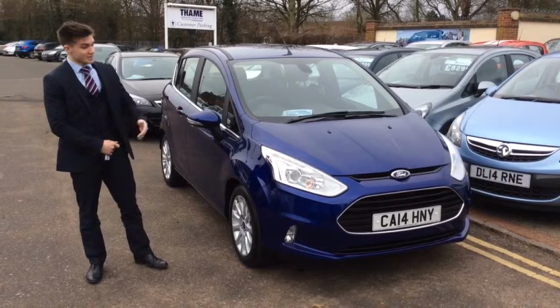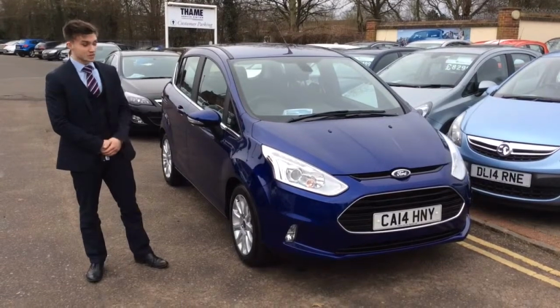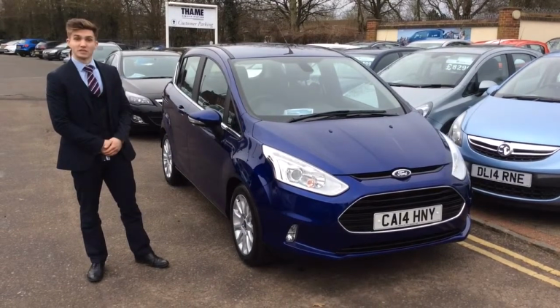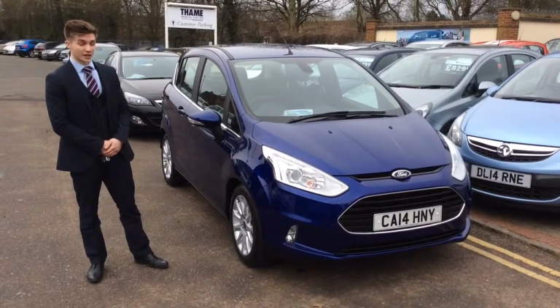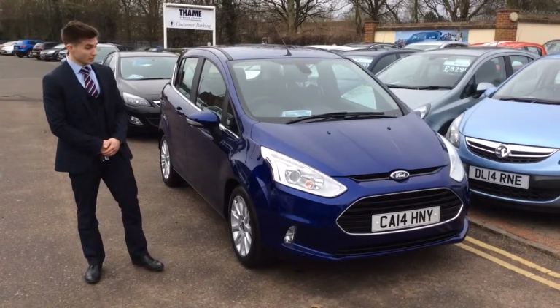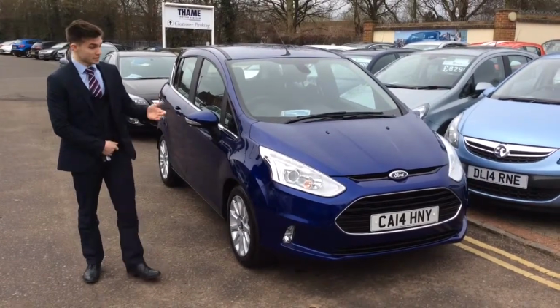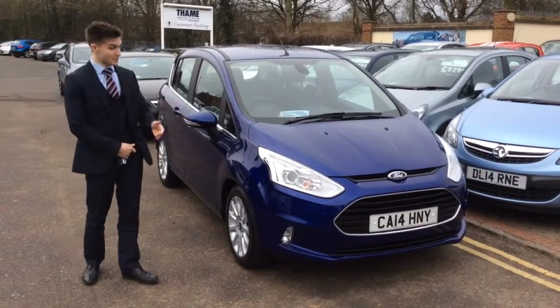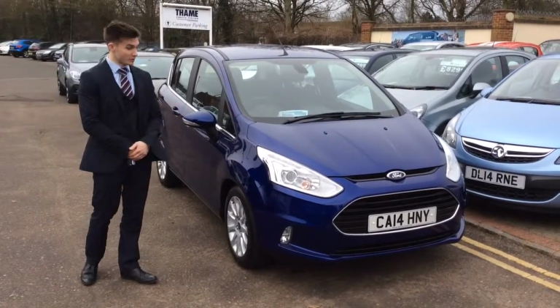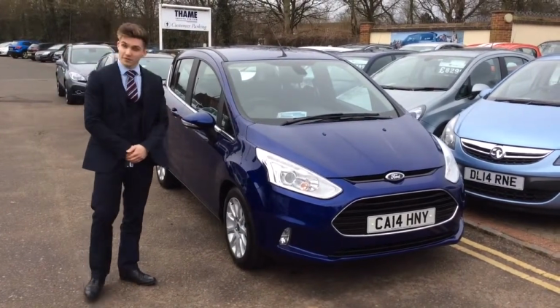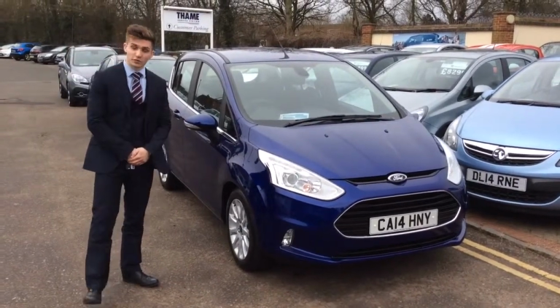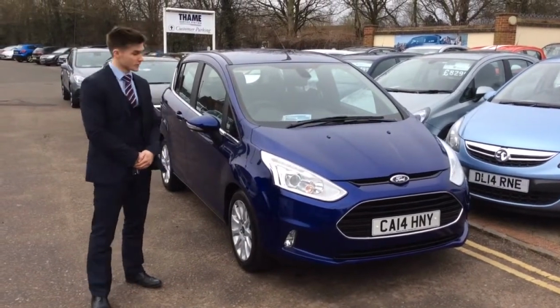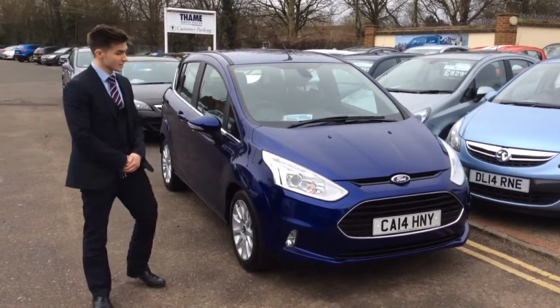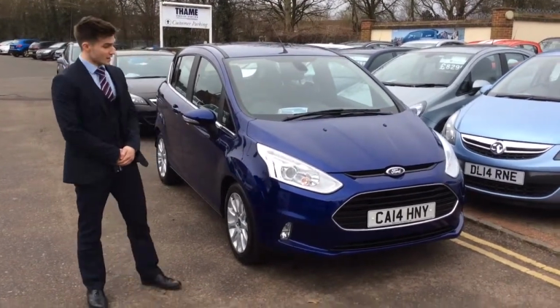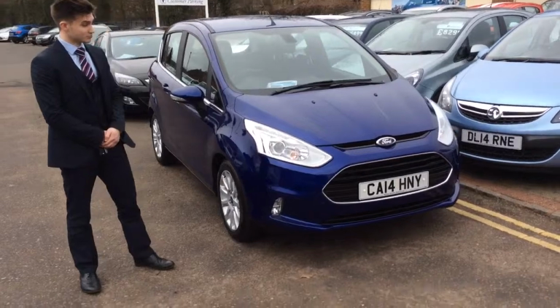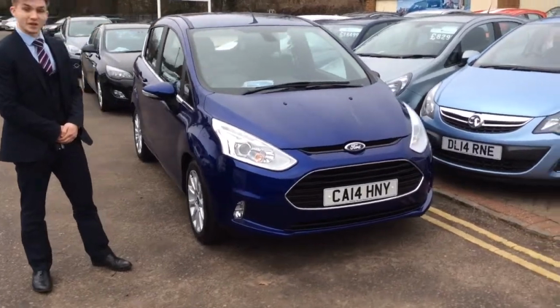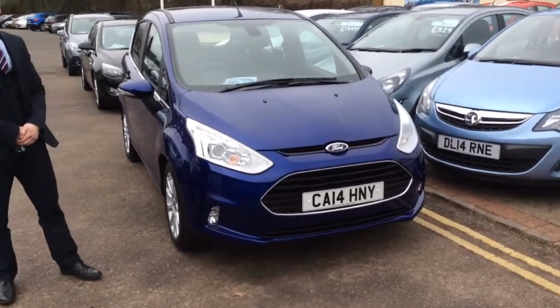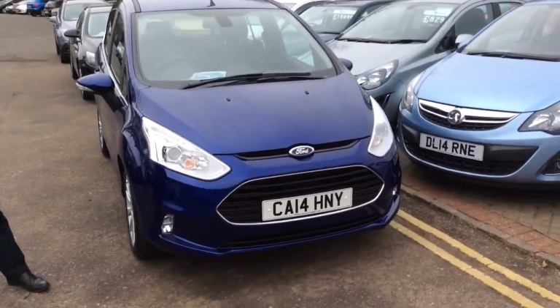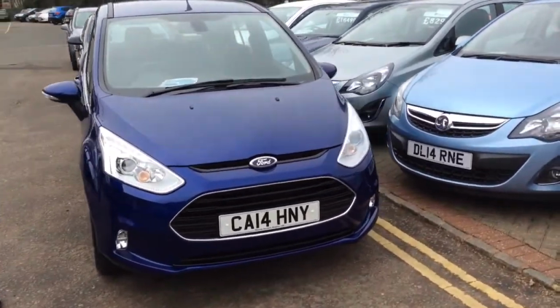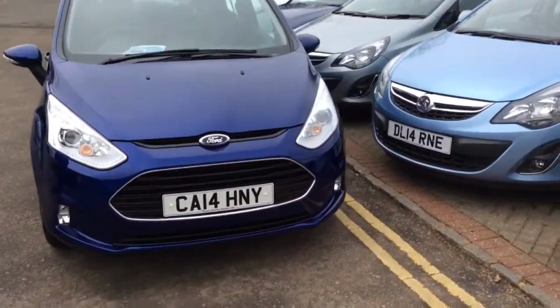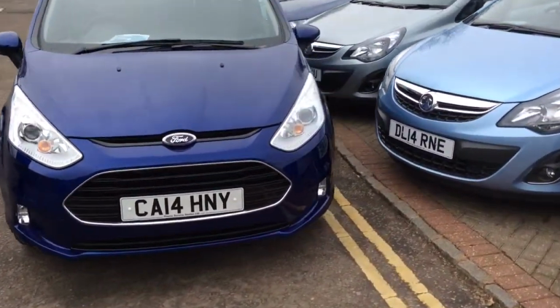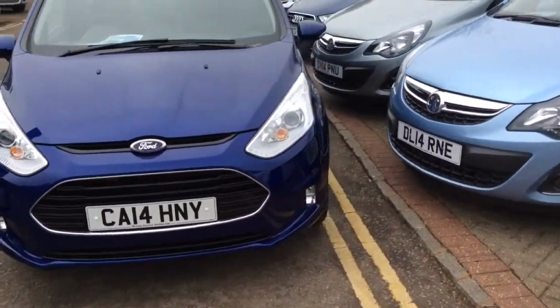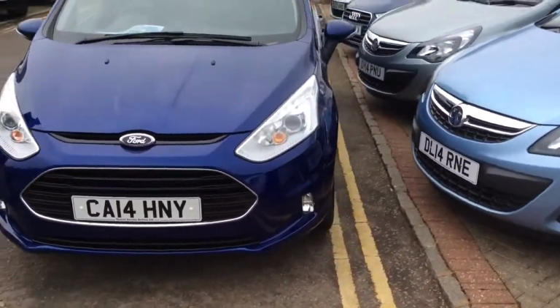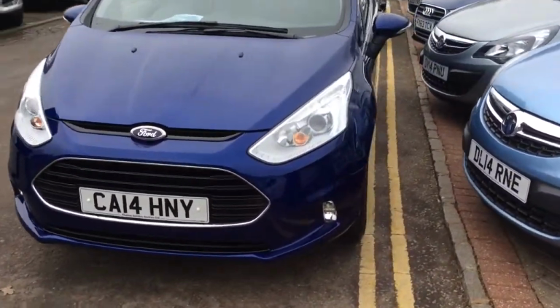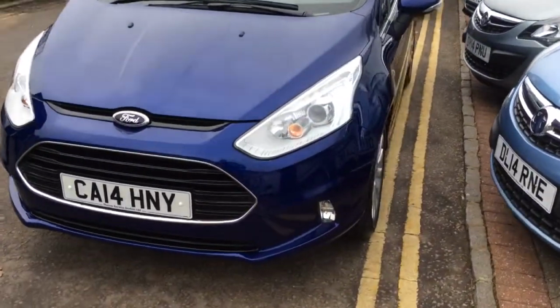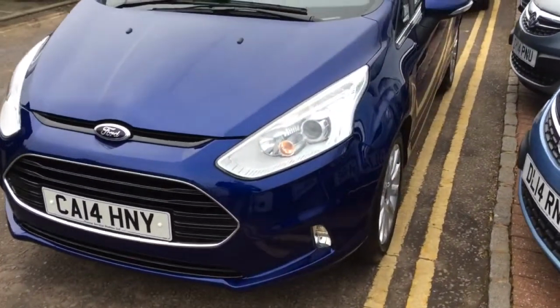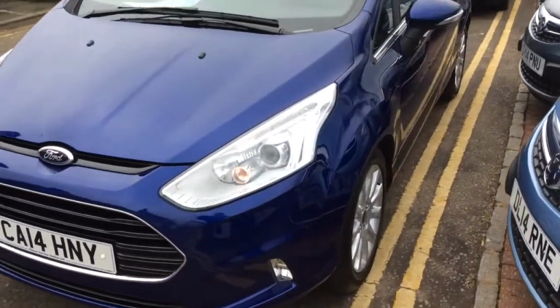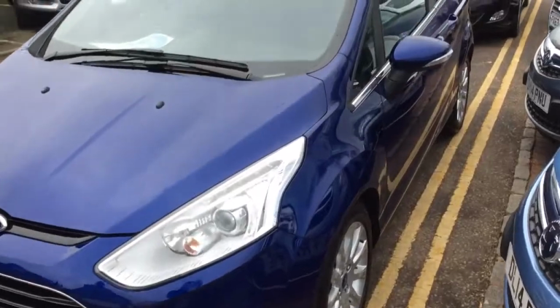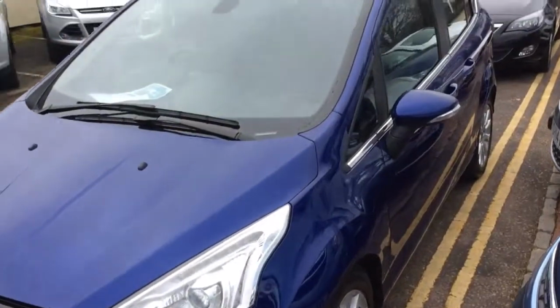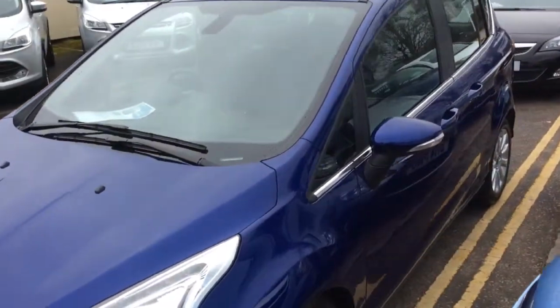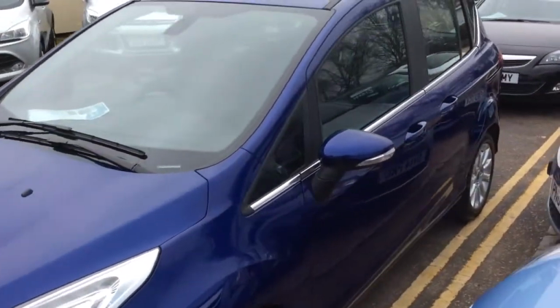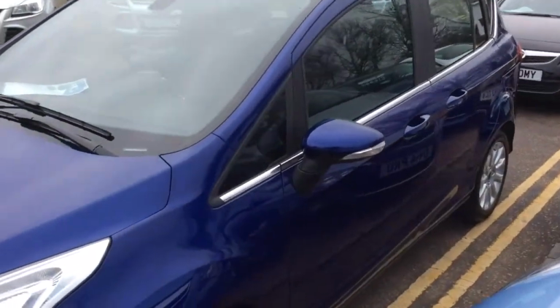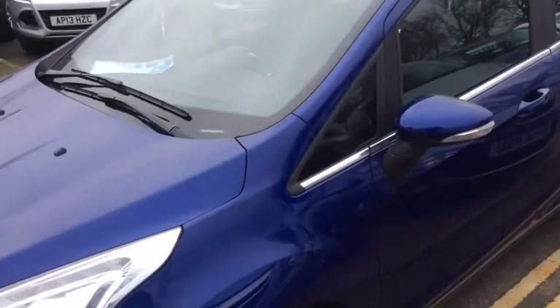It's a 2014 car, finished in Deep Impact Blue, my favourite of all four colours, if that makes a difference. So it's got two years remaining on the manufacturer's warranty, done incredibly low miles, just under 3,000 at the moment.